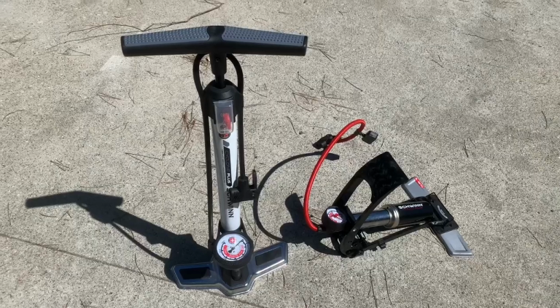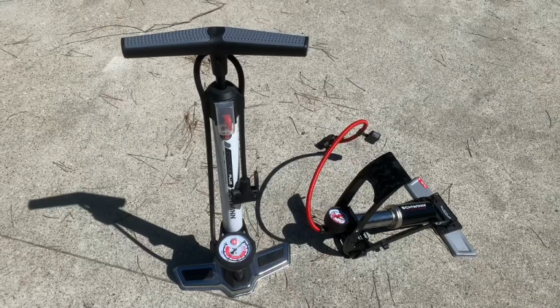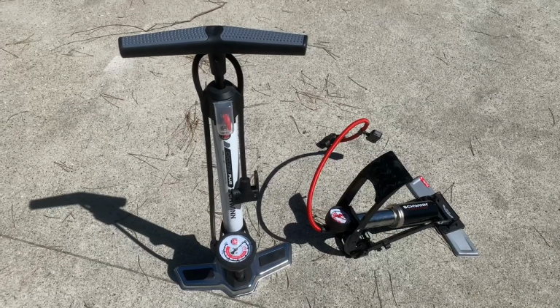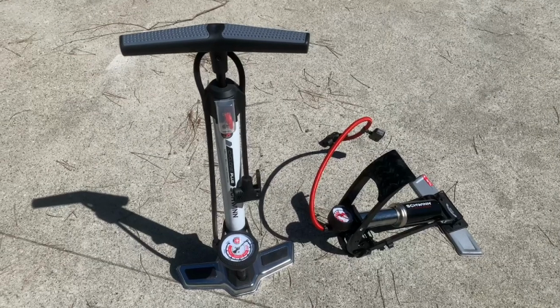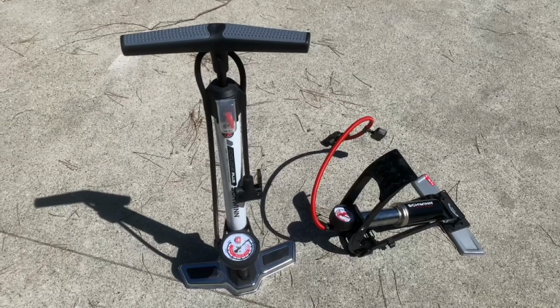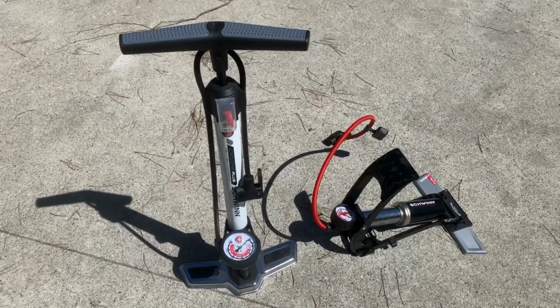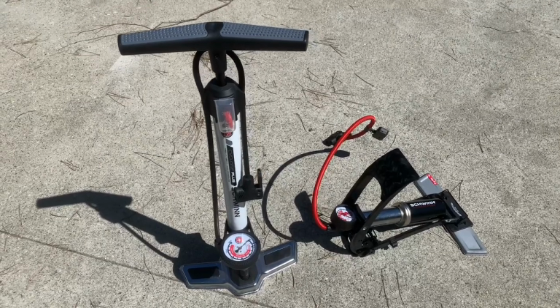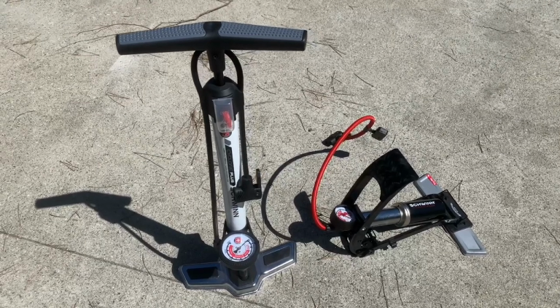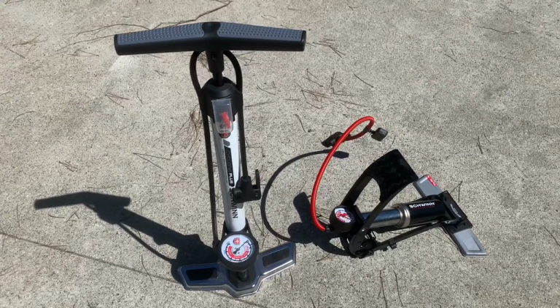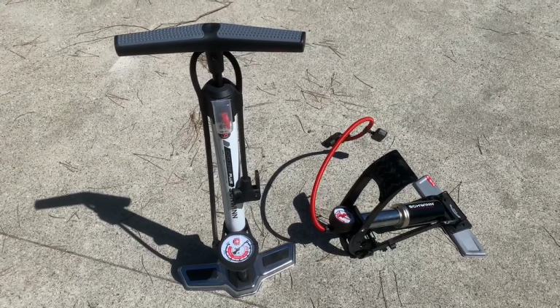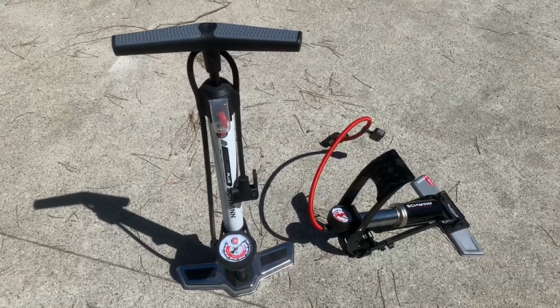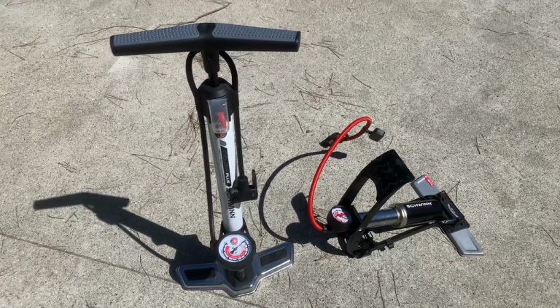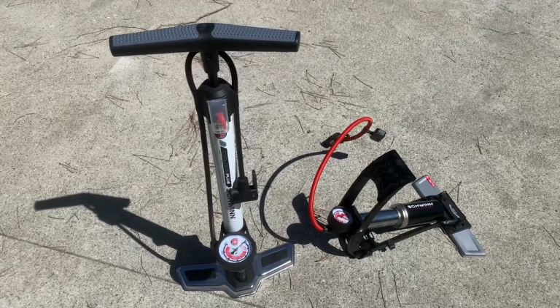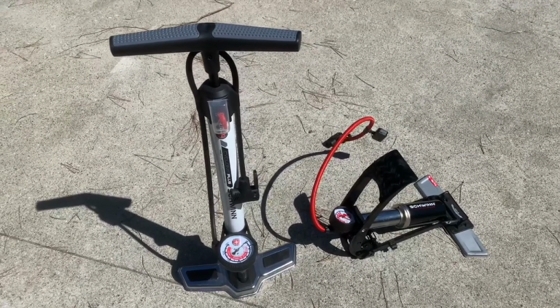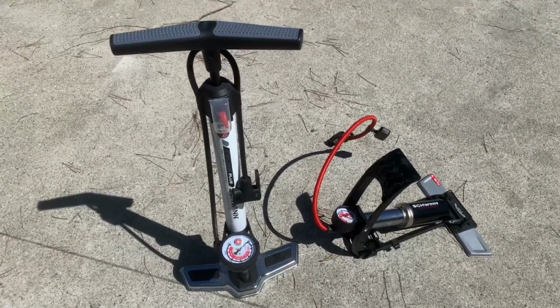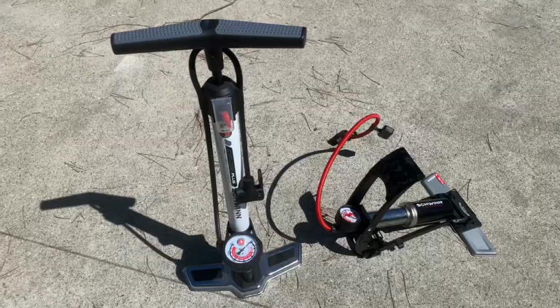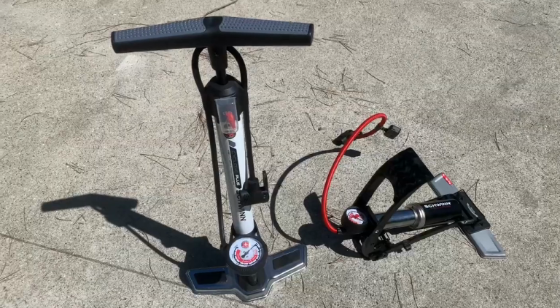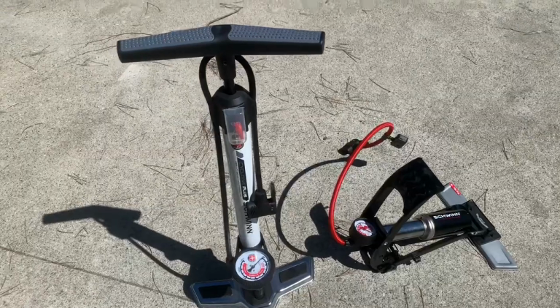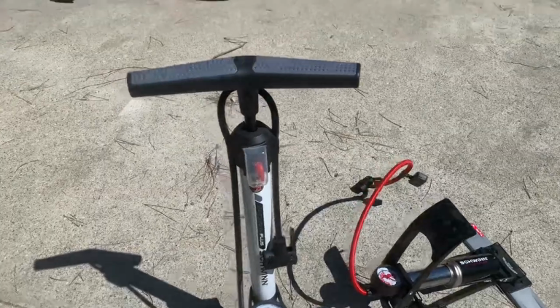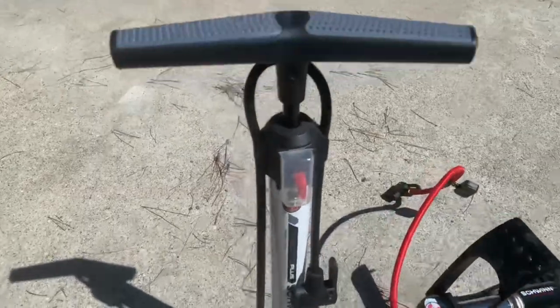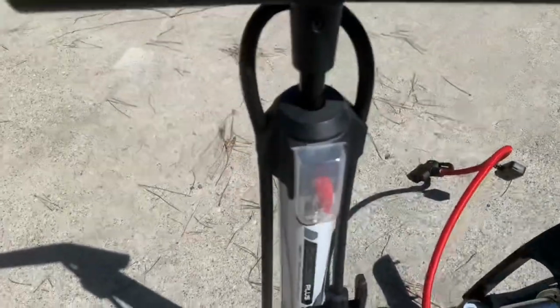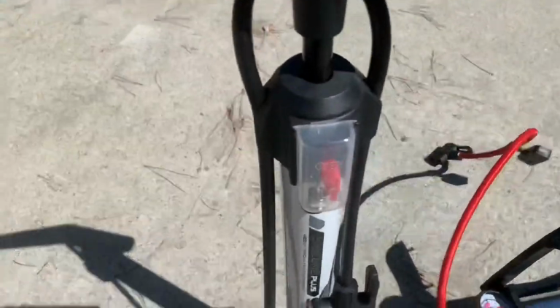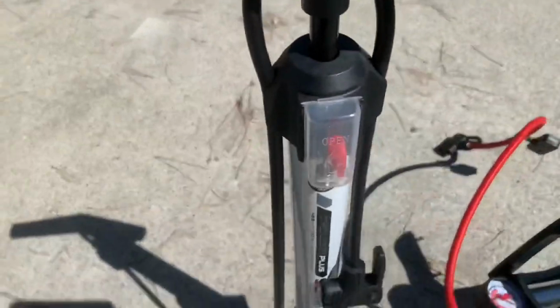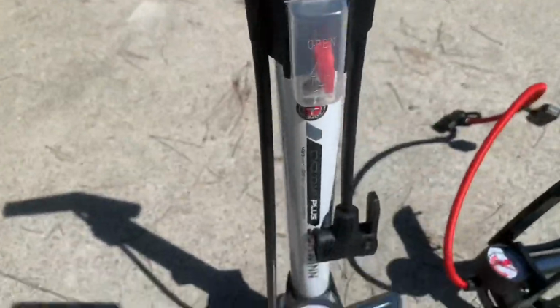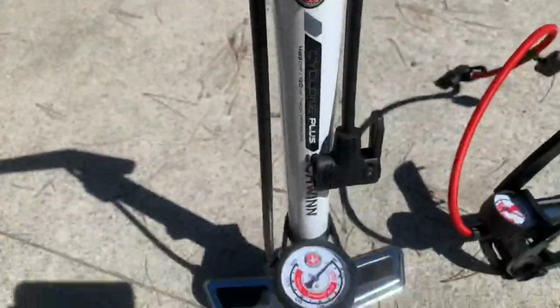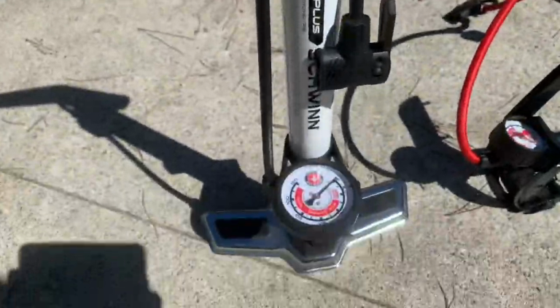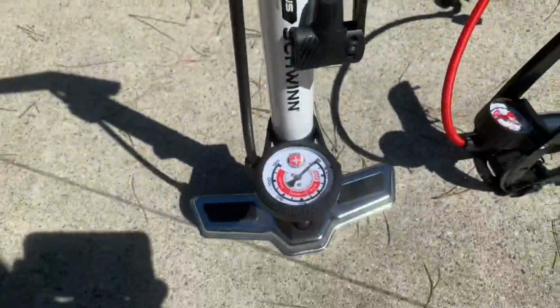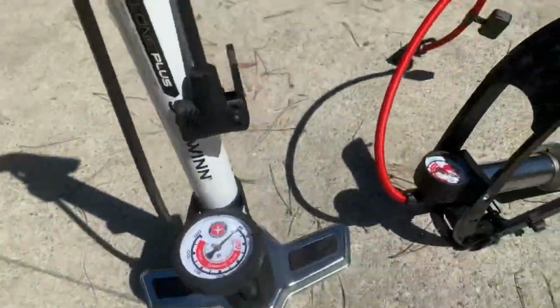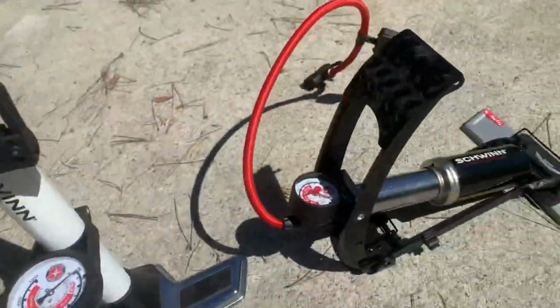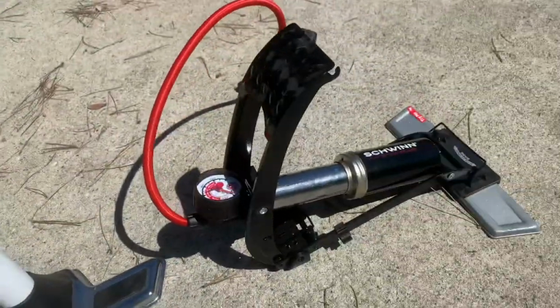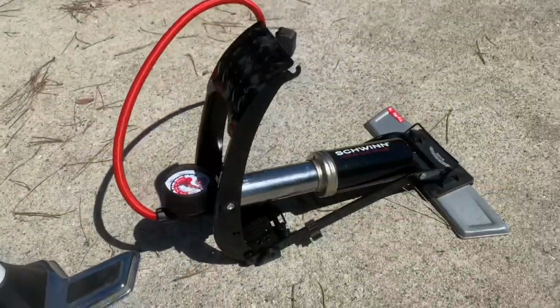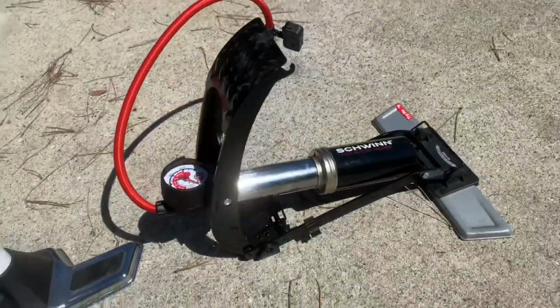These are two Schwinn bike pumps. The hand pump is the Cyclone Plus, and the foot pump is the Air Base Plus. 'Plus' meaning they're a little bit better than the cheapest model of pump they make.